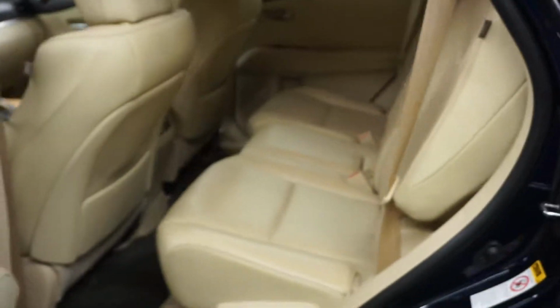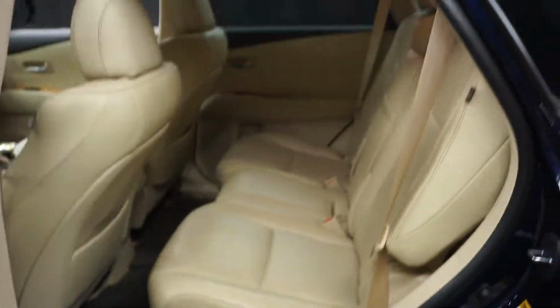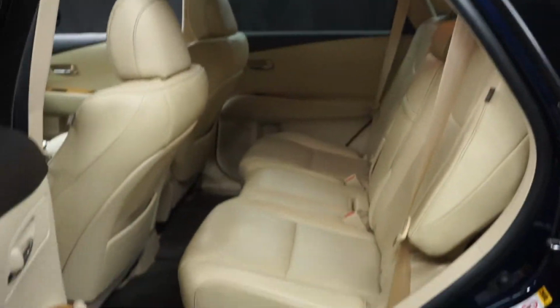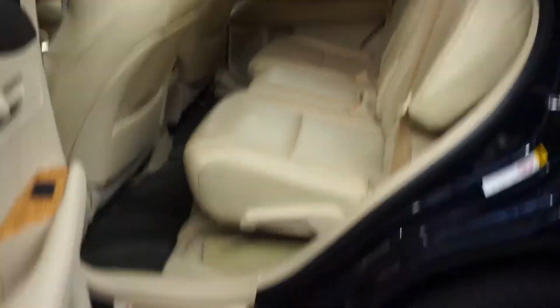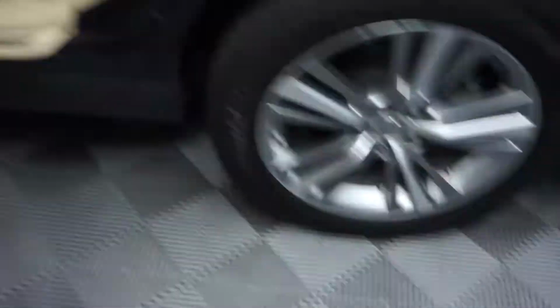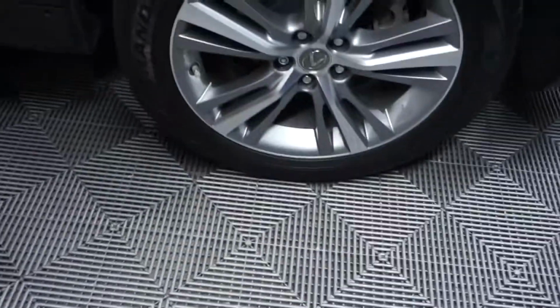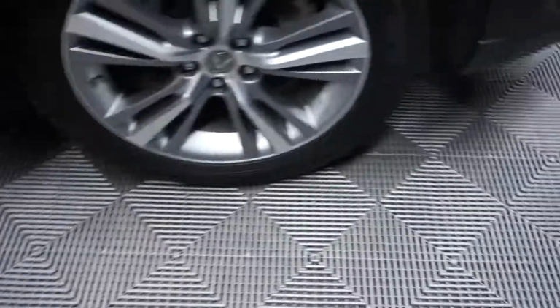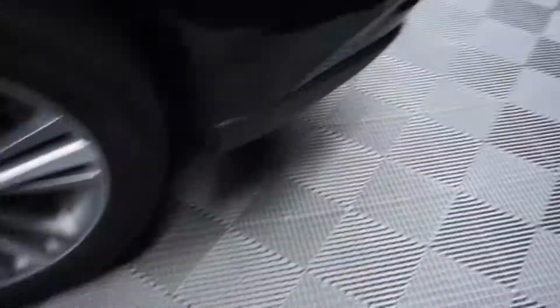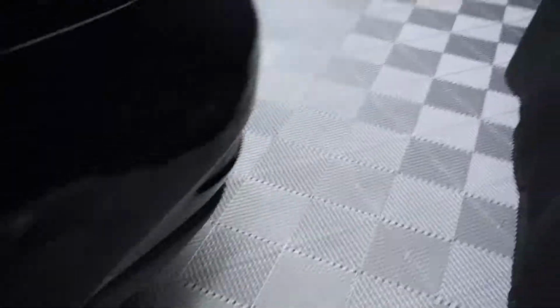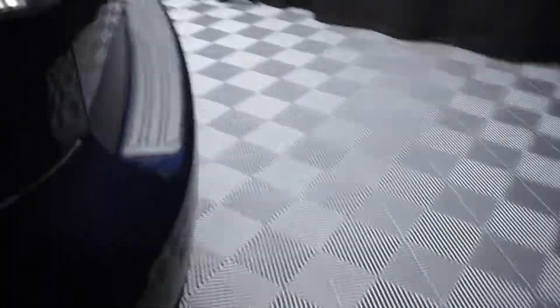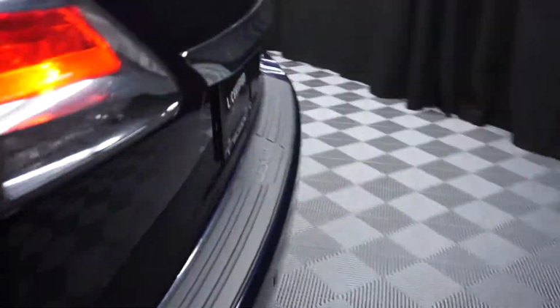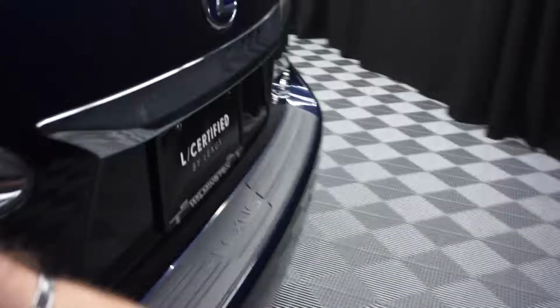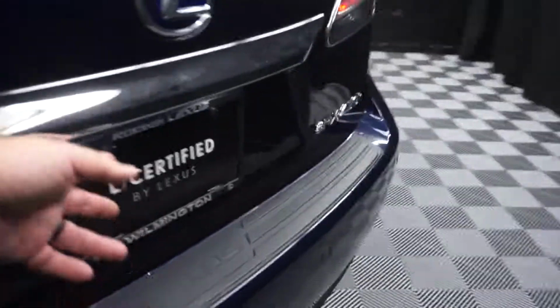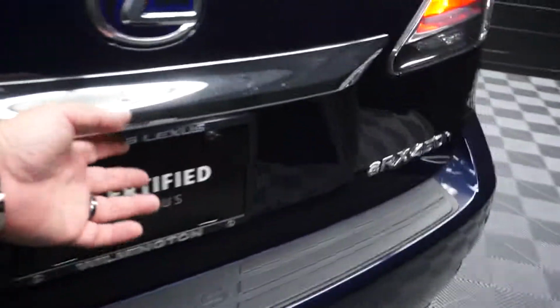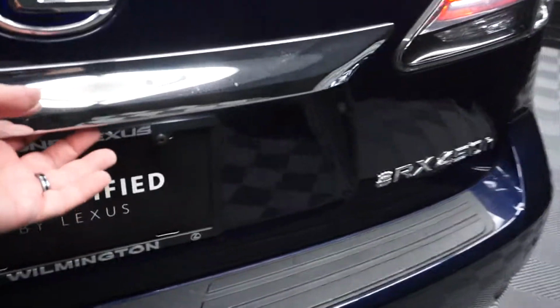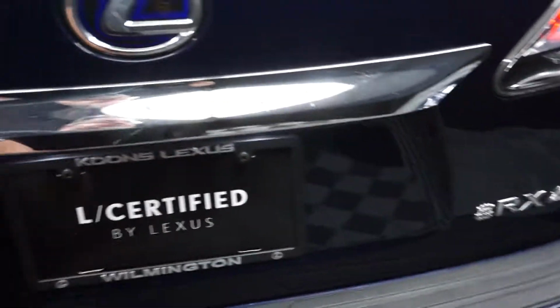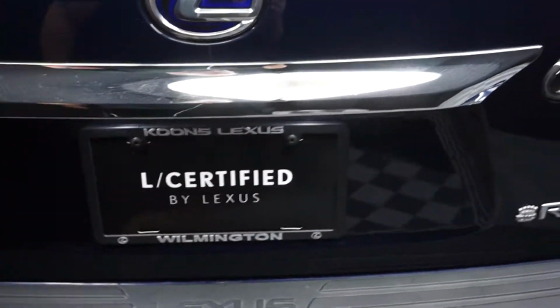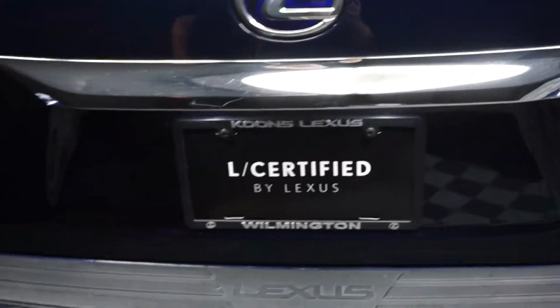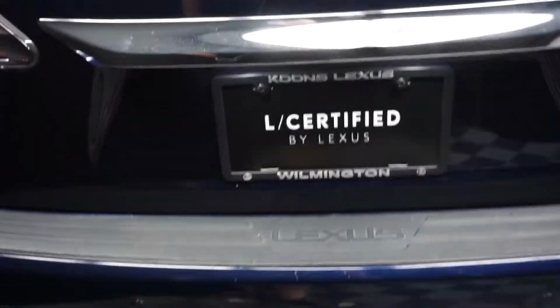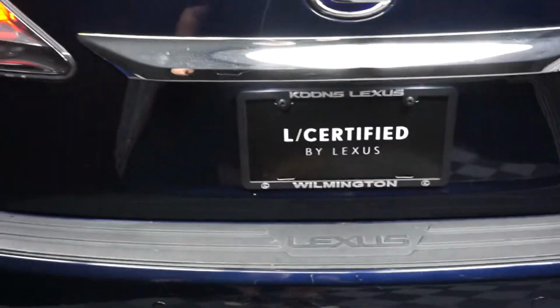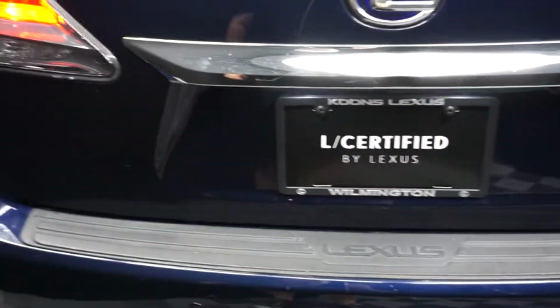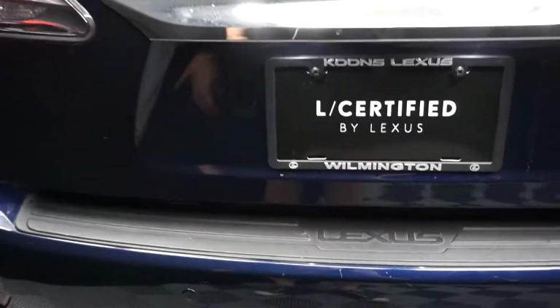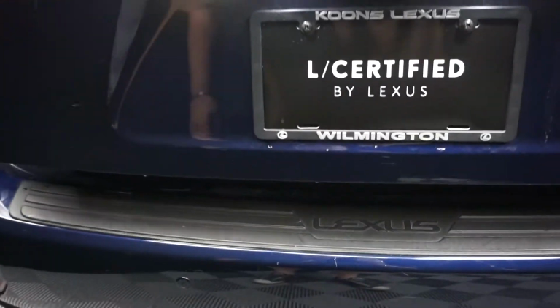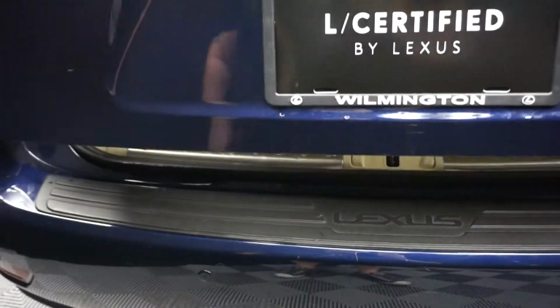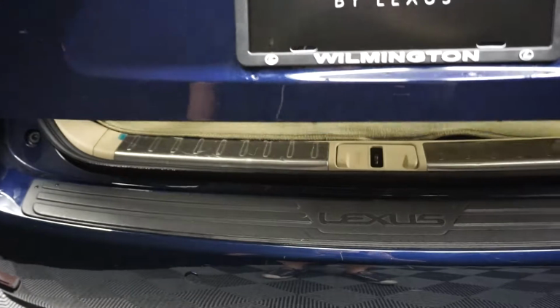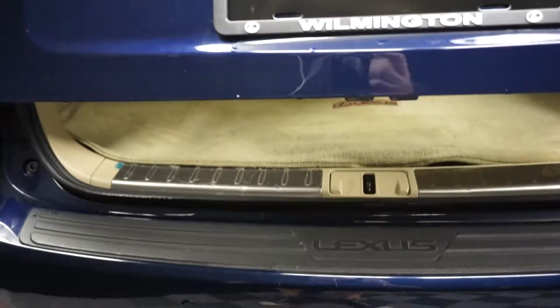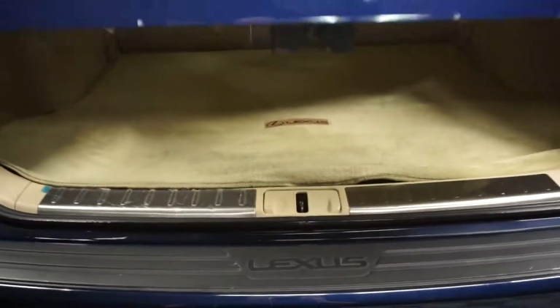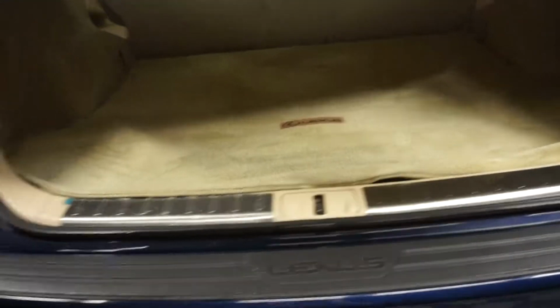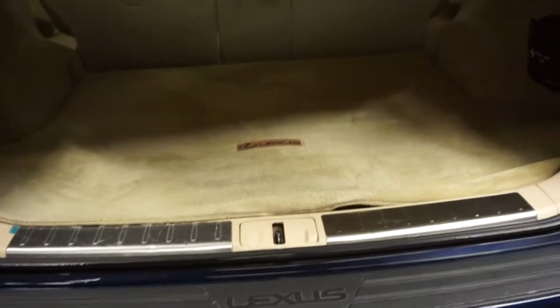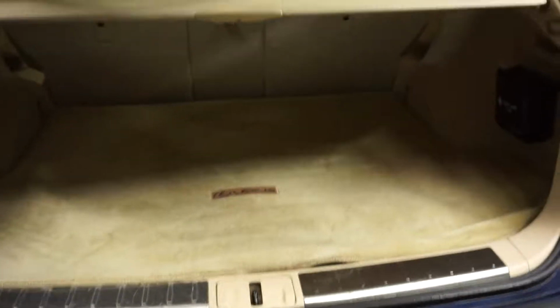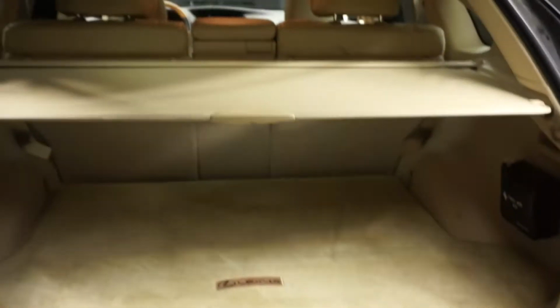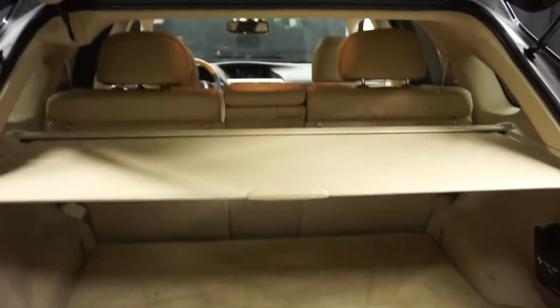Nice size back seat for you. Lexus wheels. Power rear door.